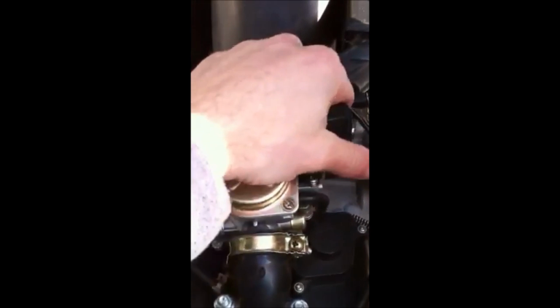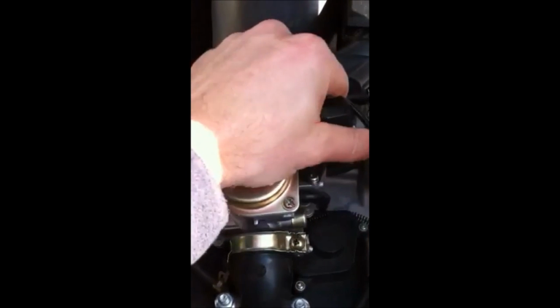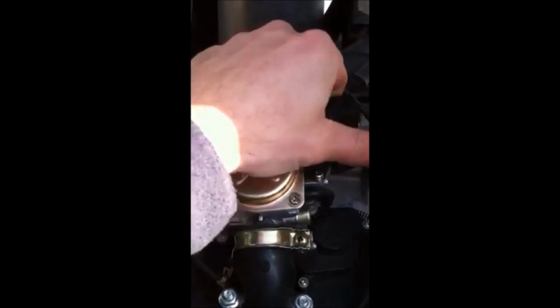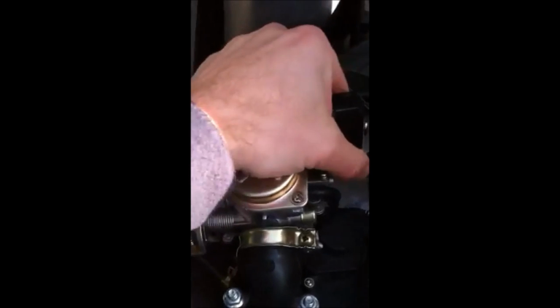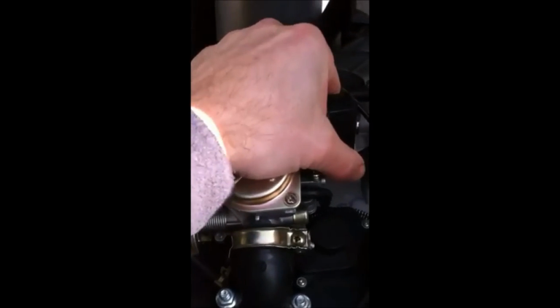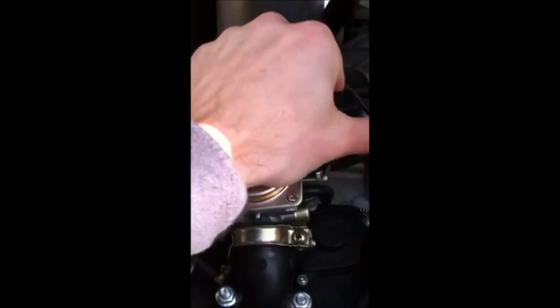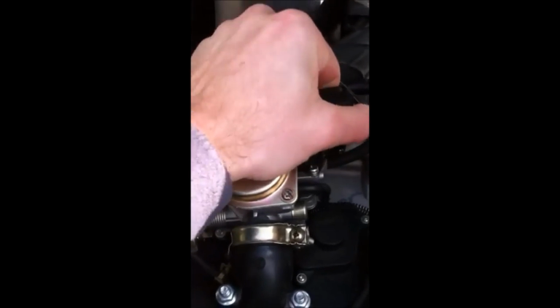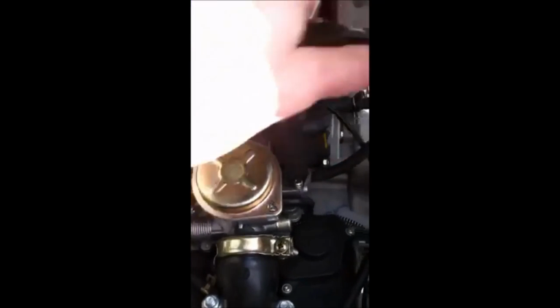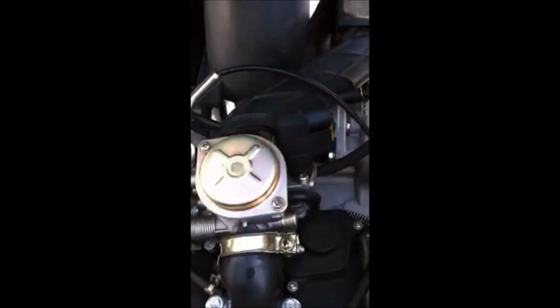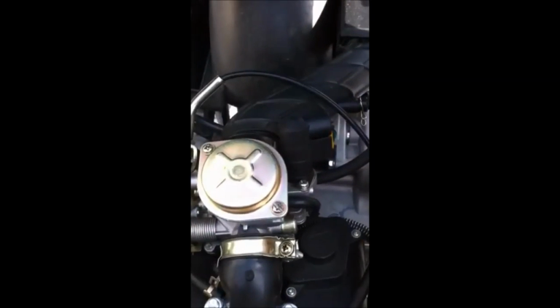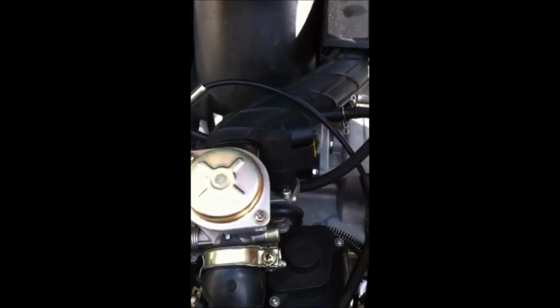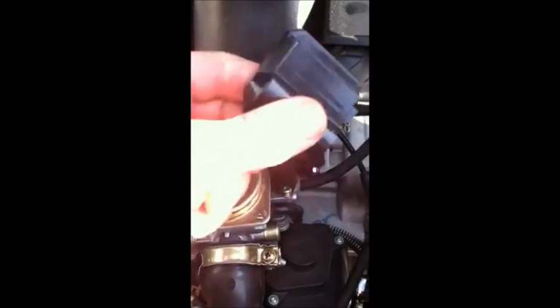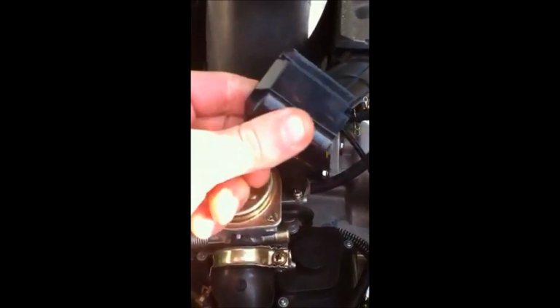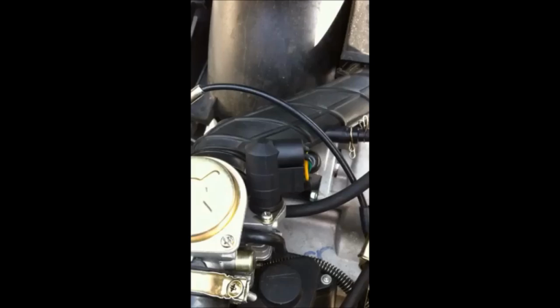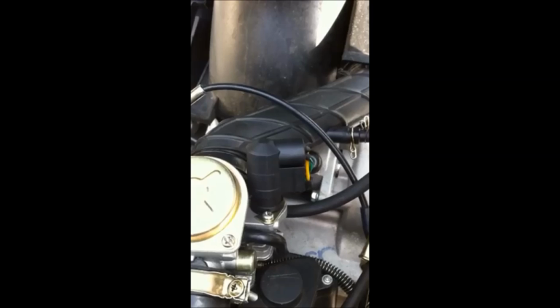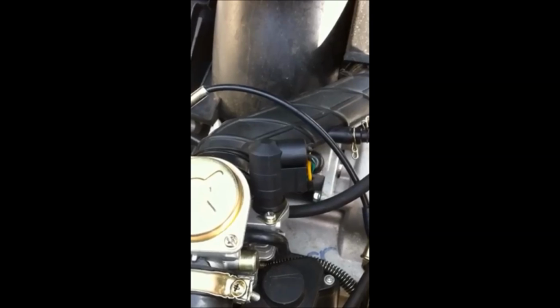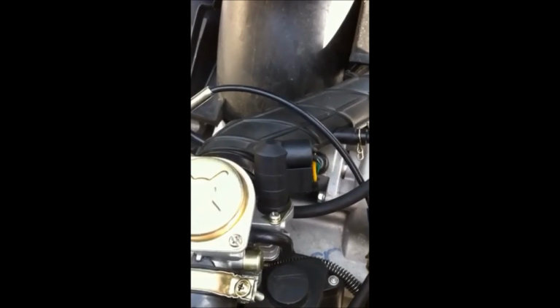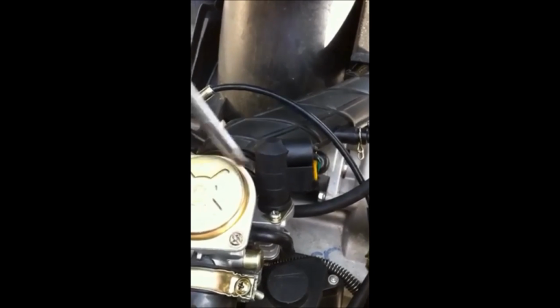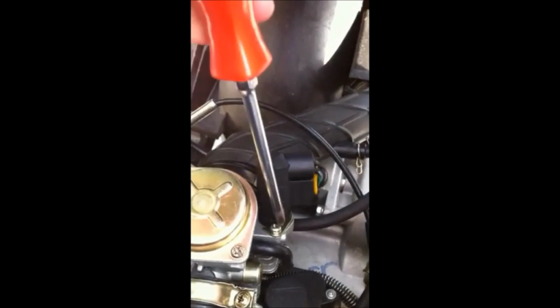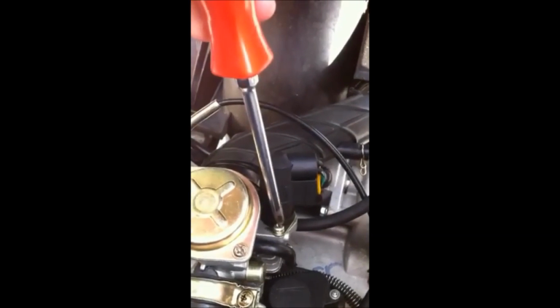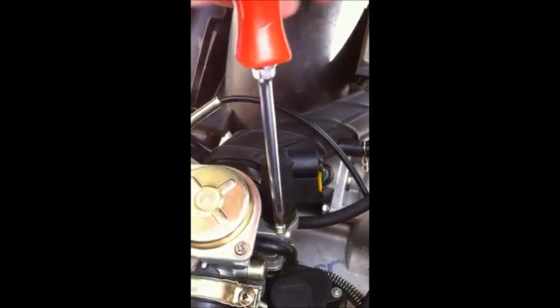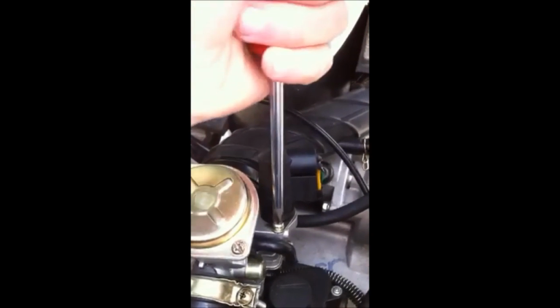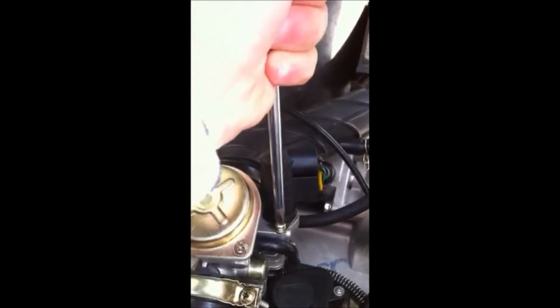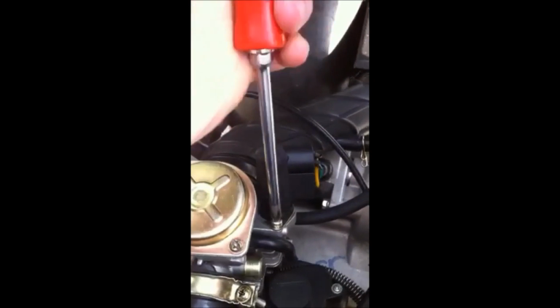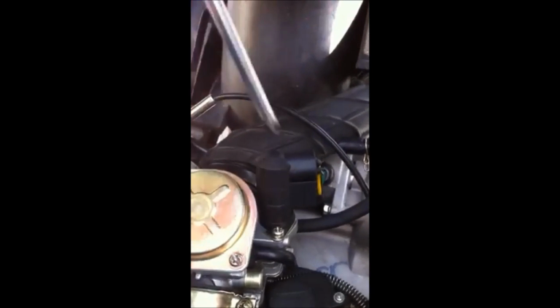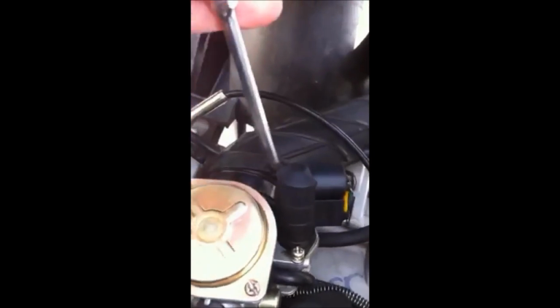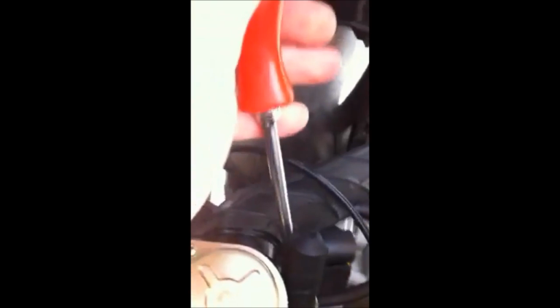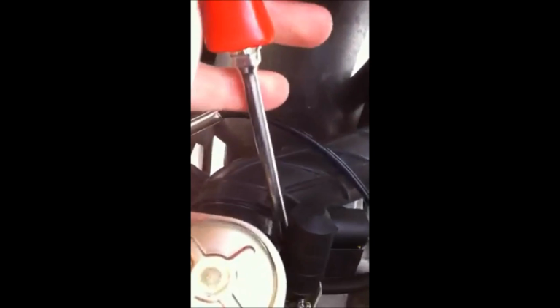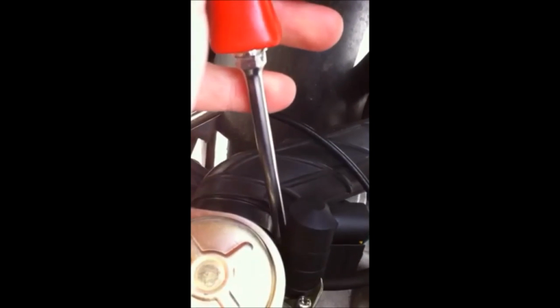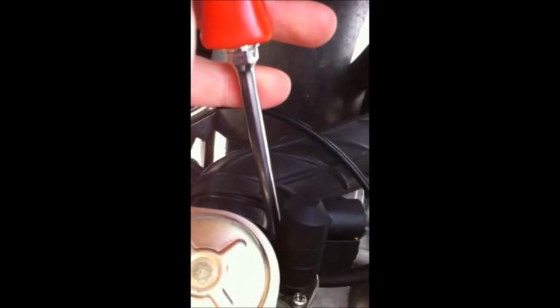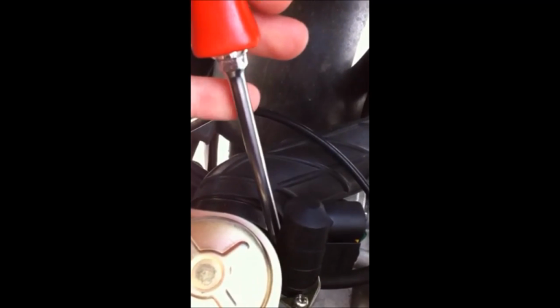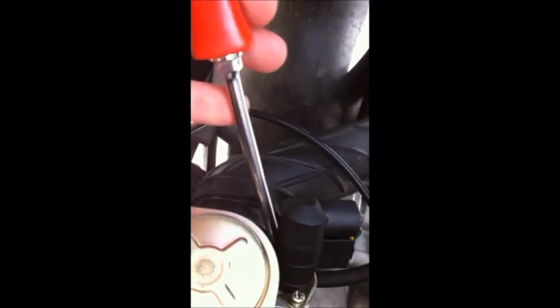This is just the choke plastic cap — remove that. There are two screws that hold on a little C-clamp, two Phillips screws. Remove those two Phillips screws.